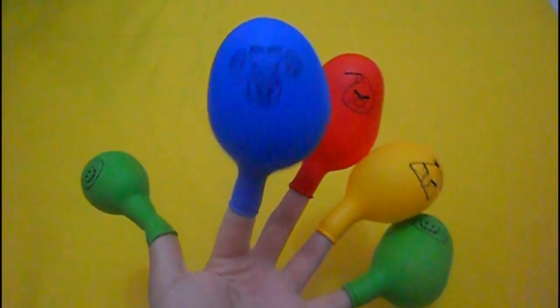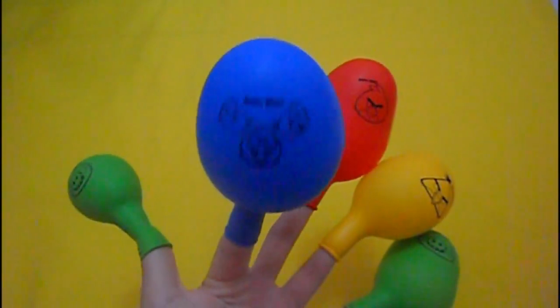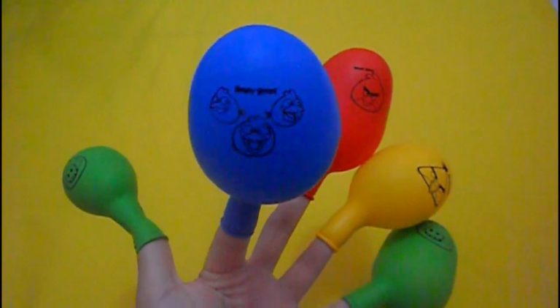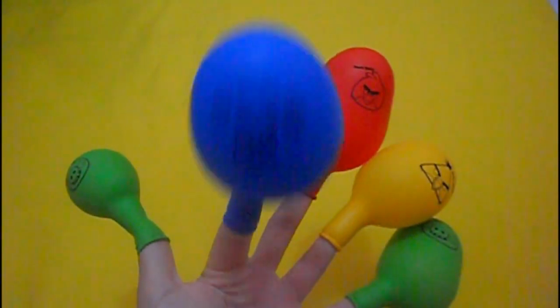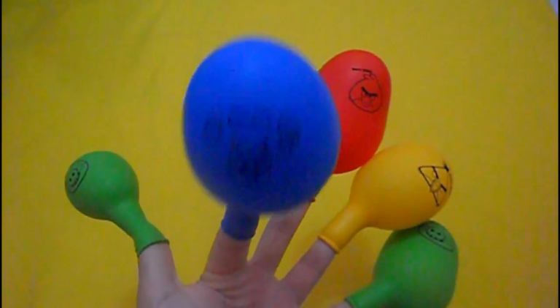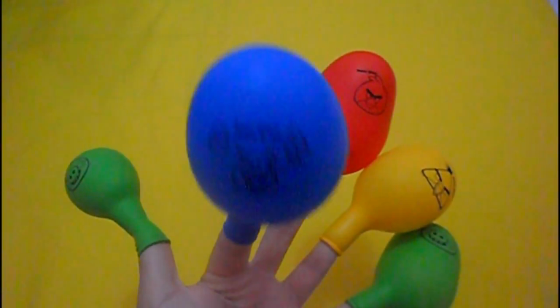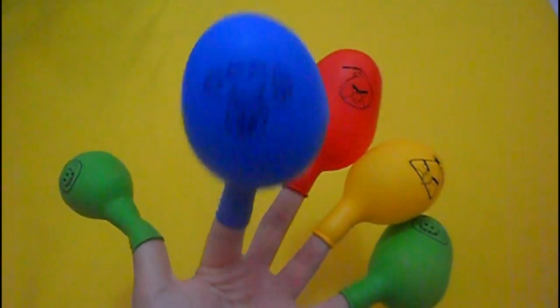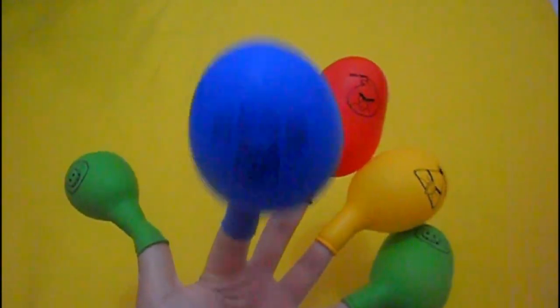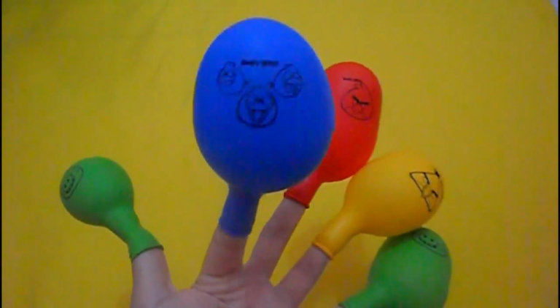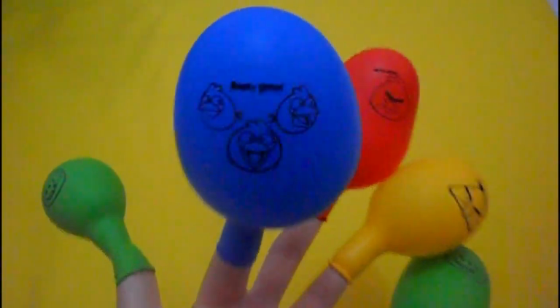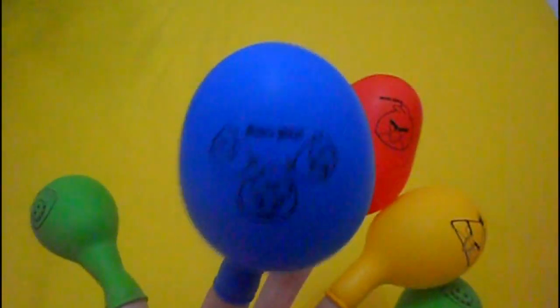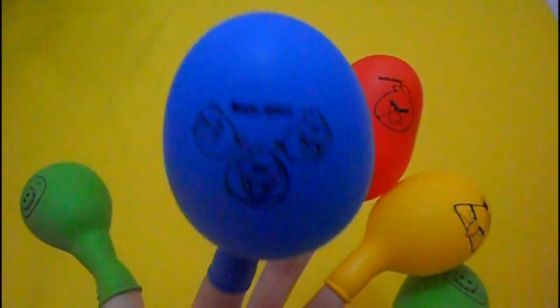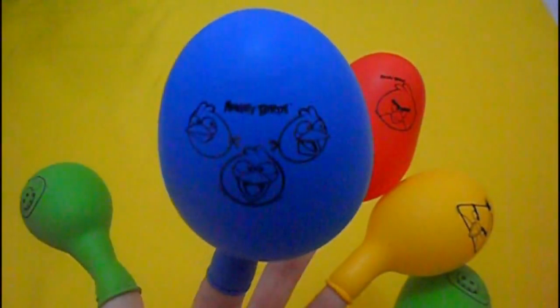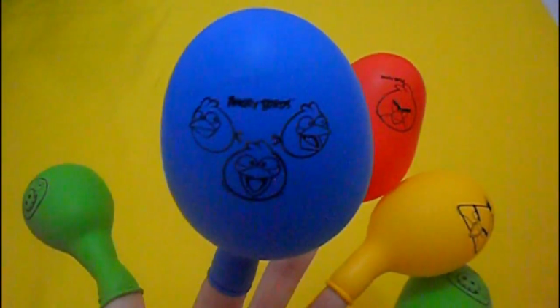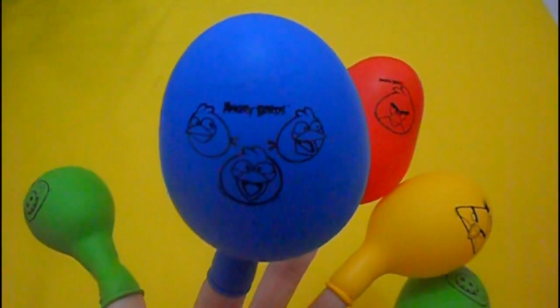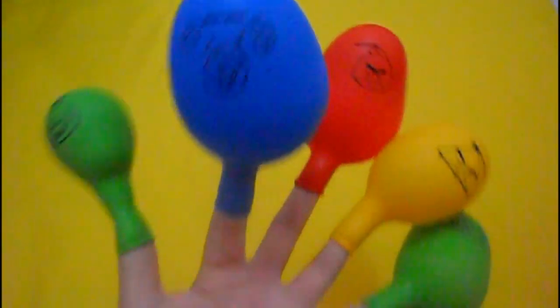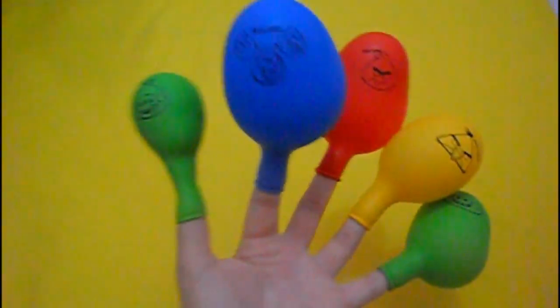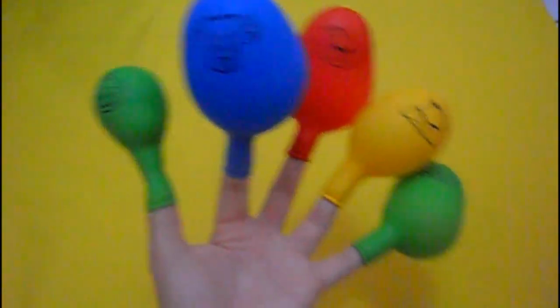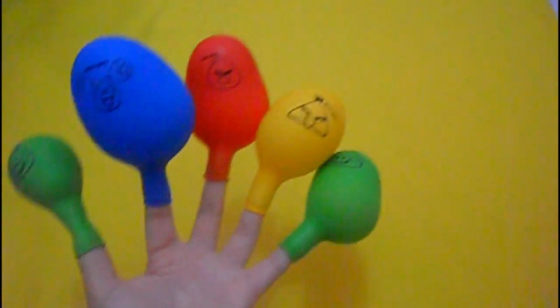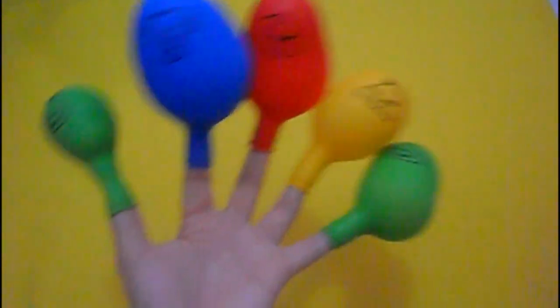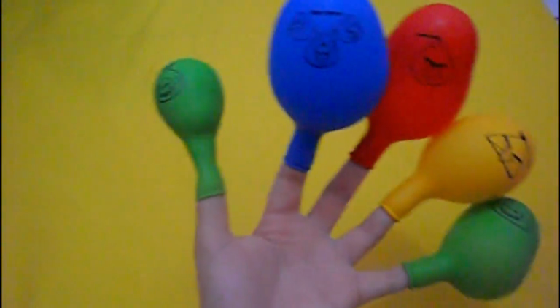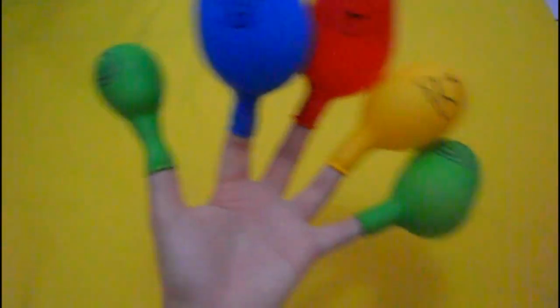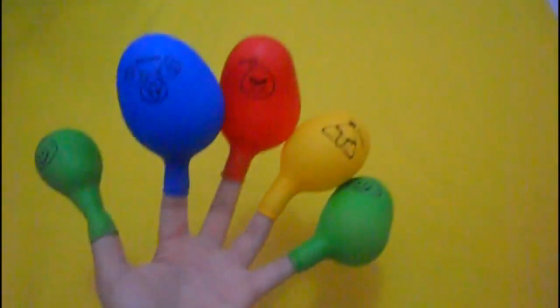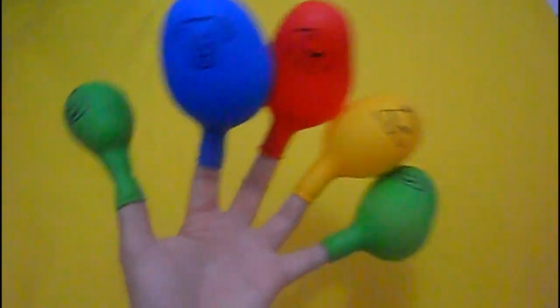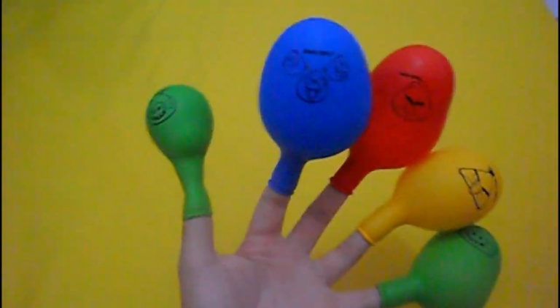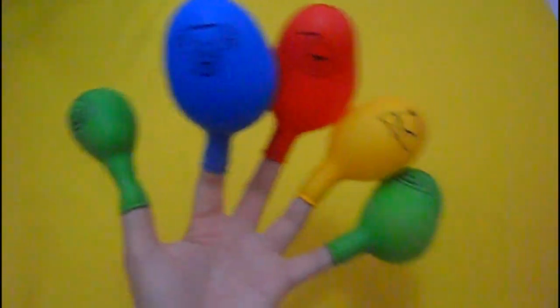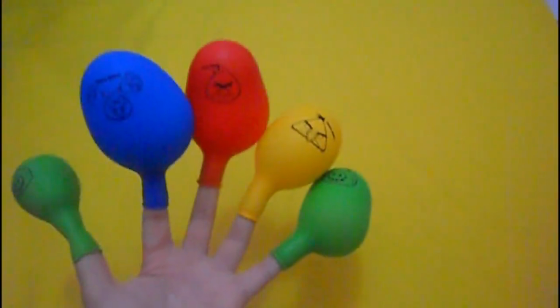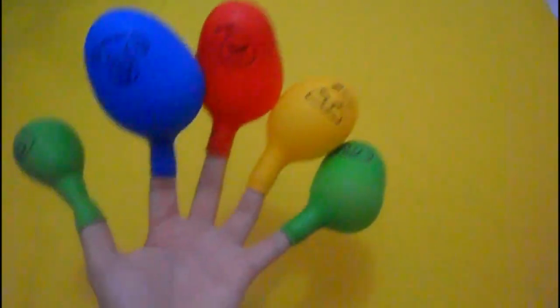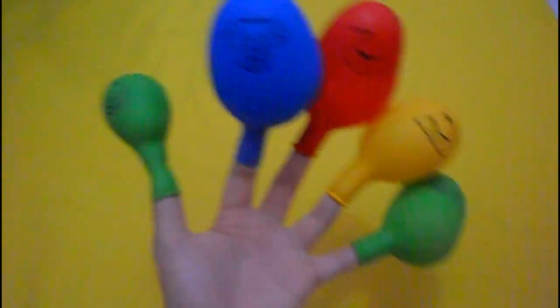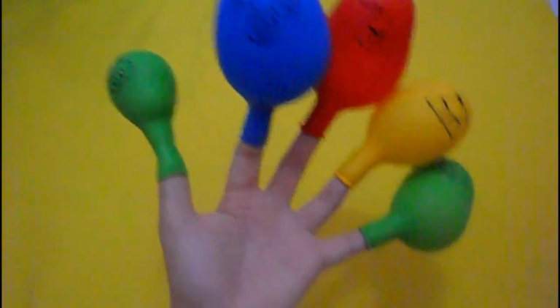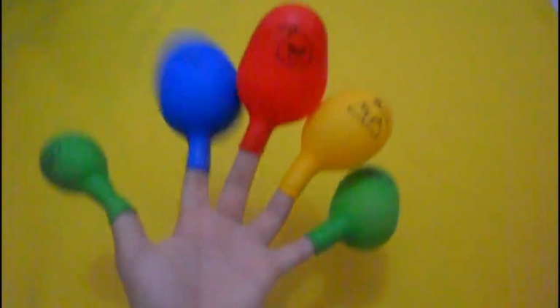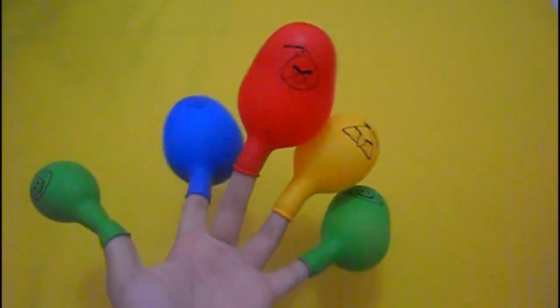Blue finger, blue finger, where are you? Here. Hey Ryan. Here, how do you do?